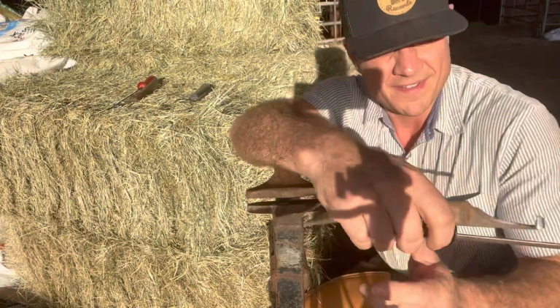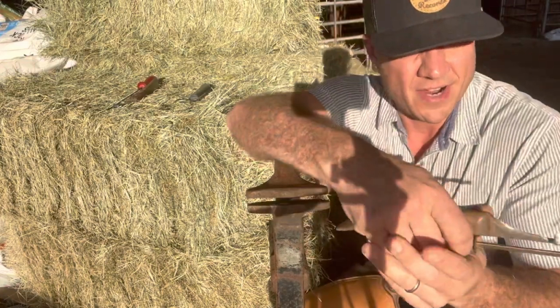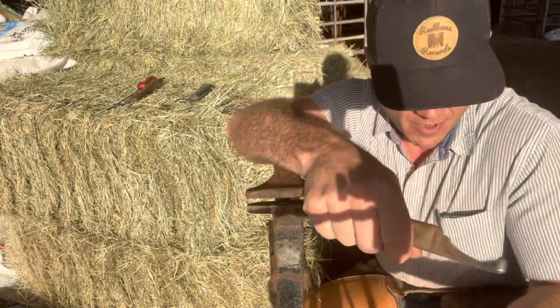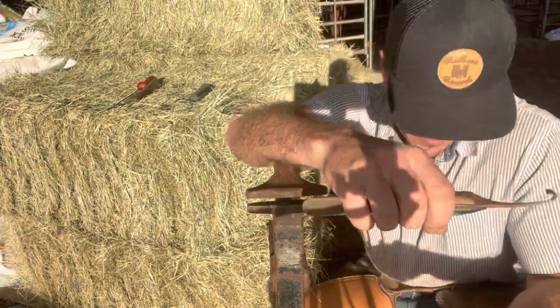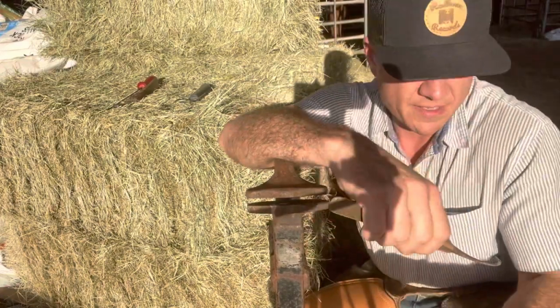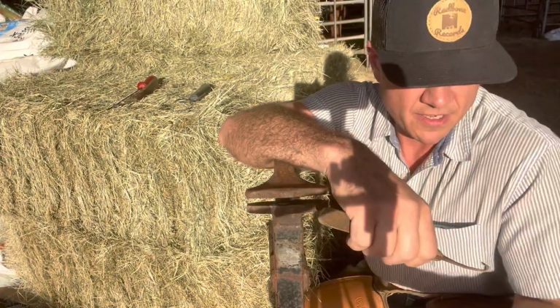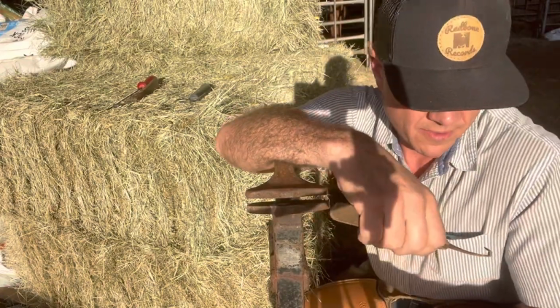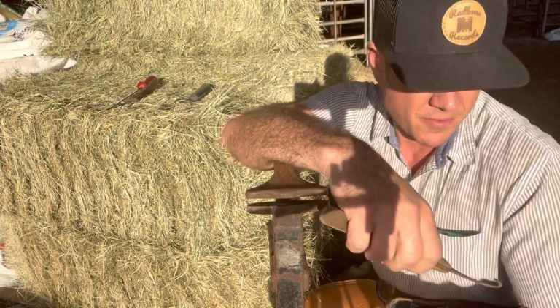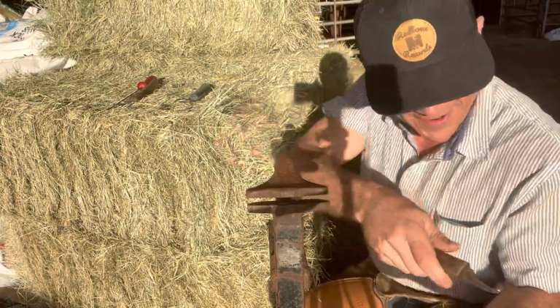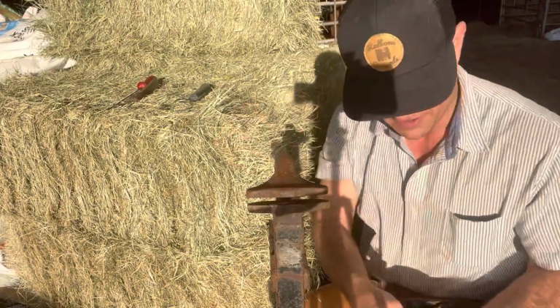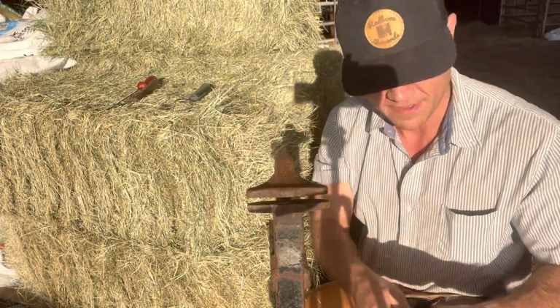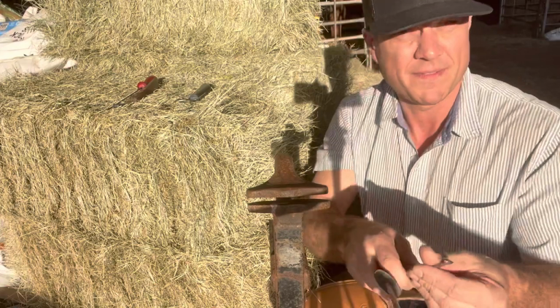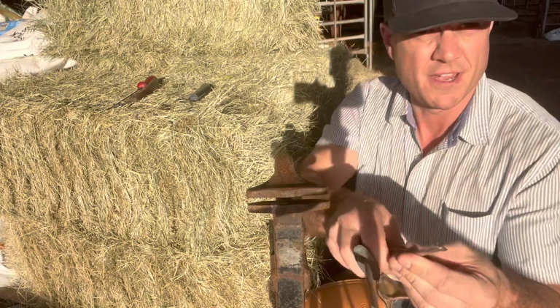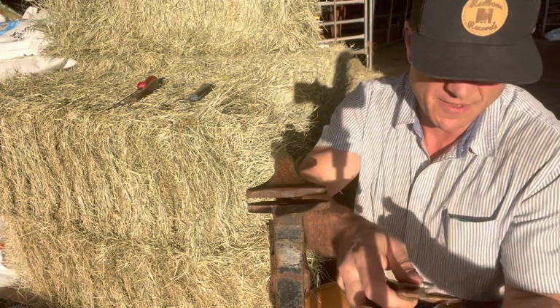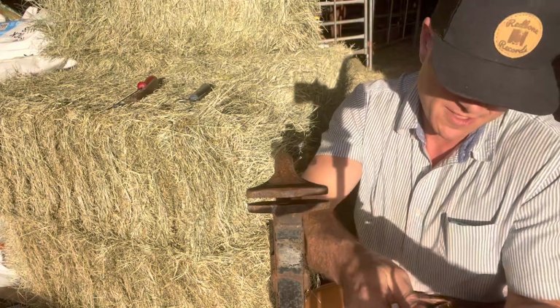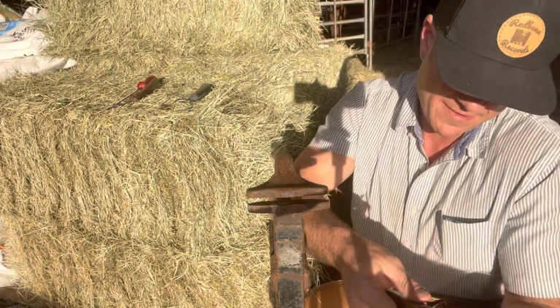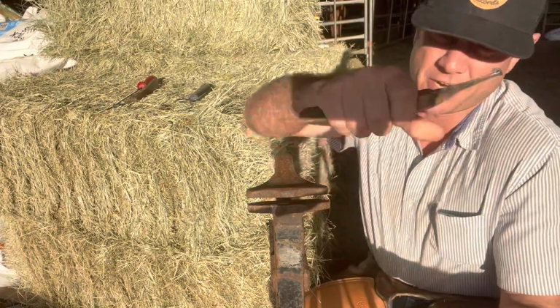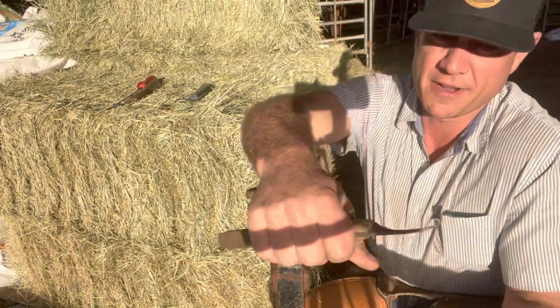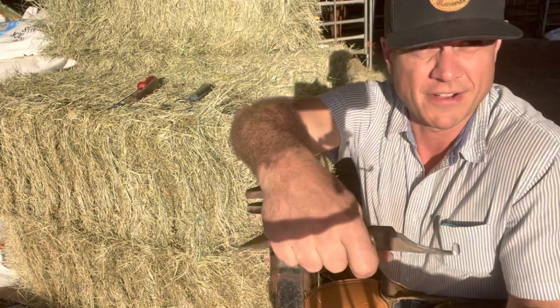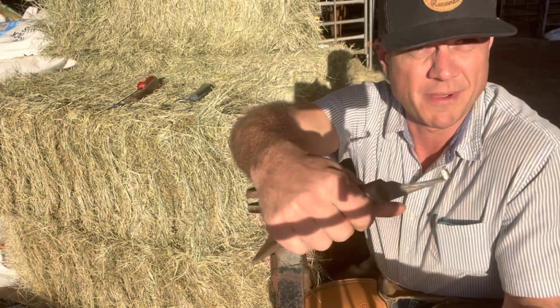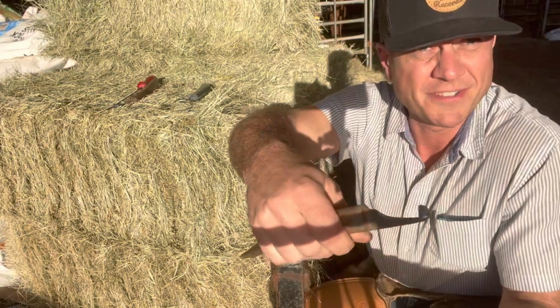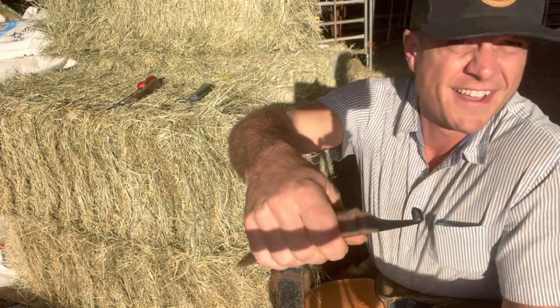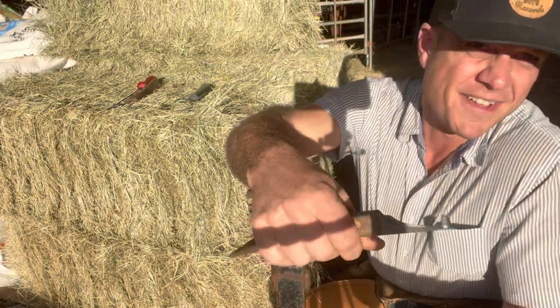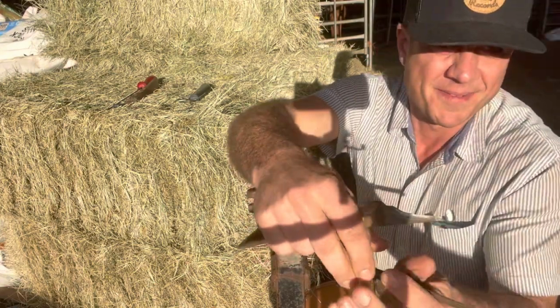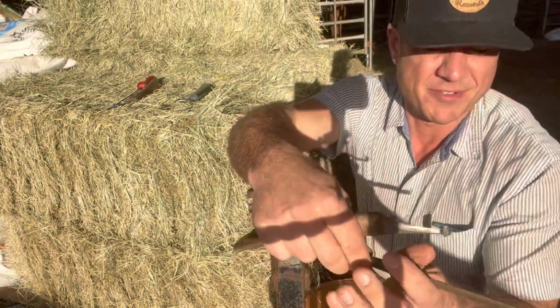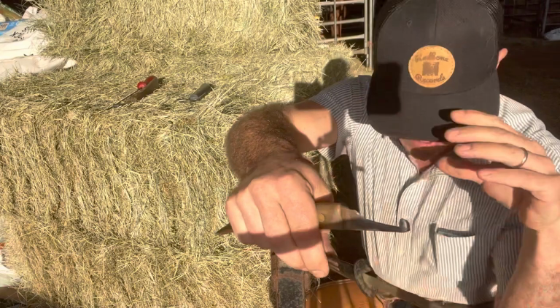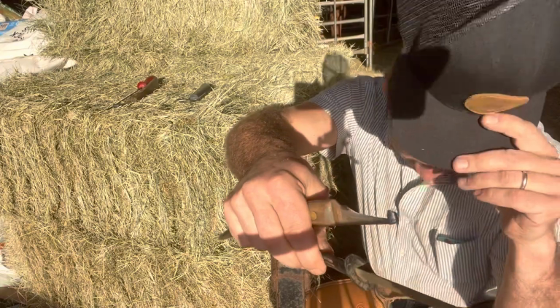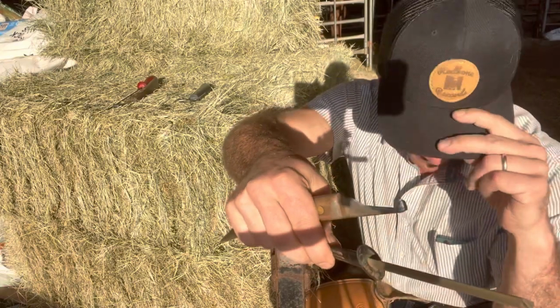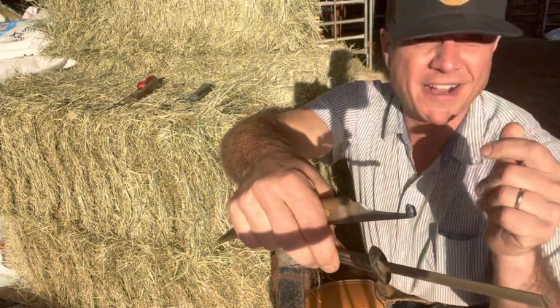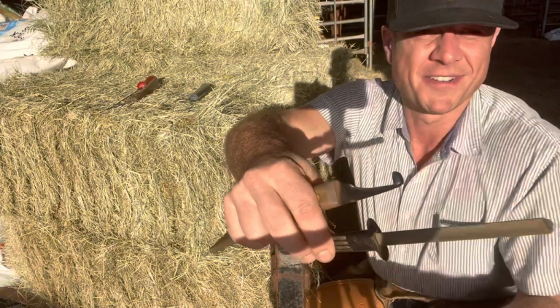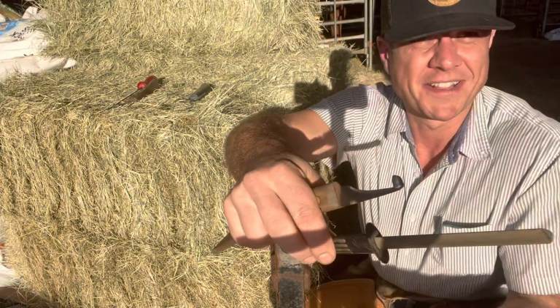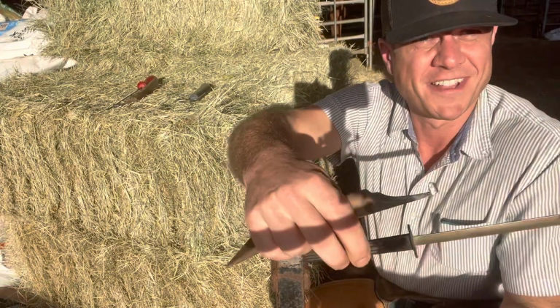All right, I've been promising to make this video for quite a while now. This one is about knife sharpening, how I sharpen my knife. I'm splitting up with the camera with that bright sun trying to get the best light.